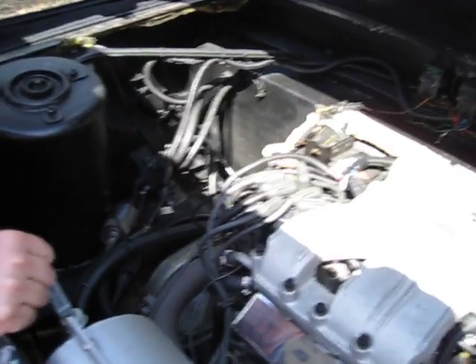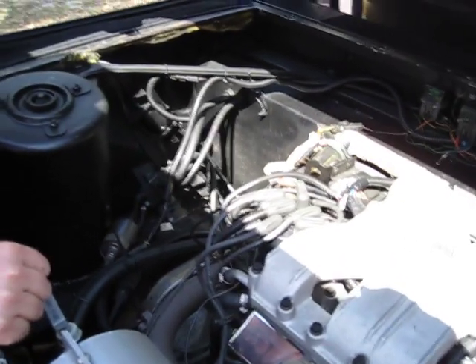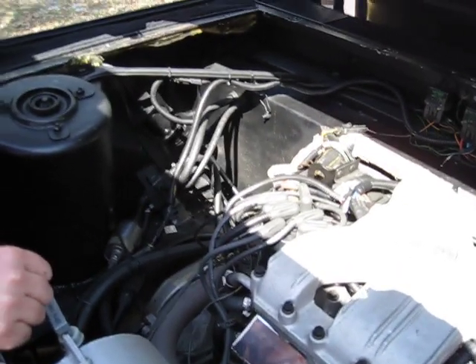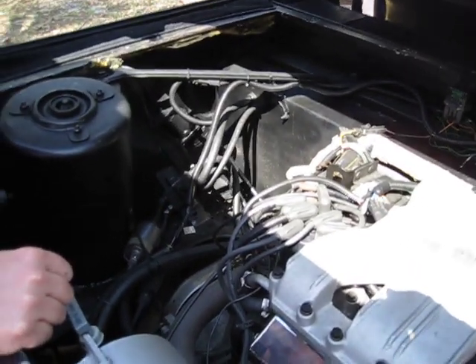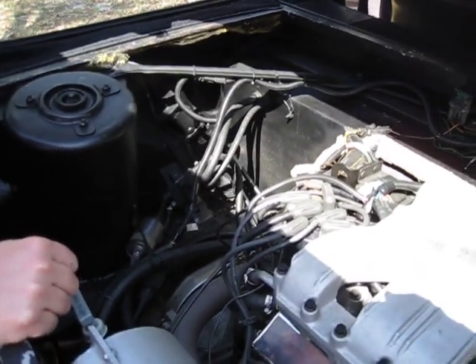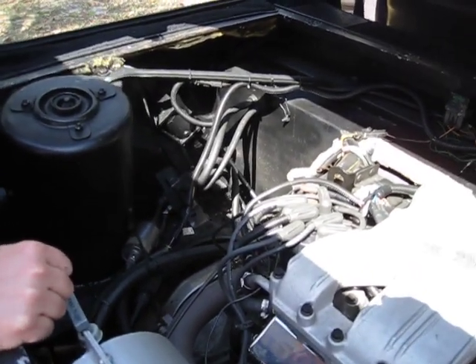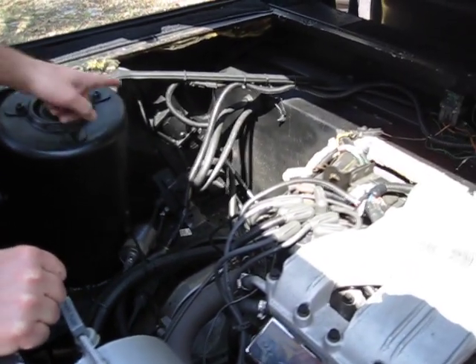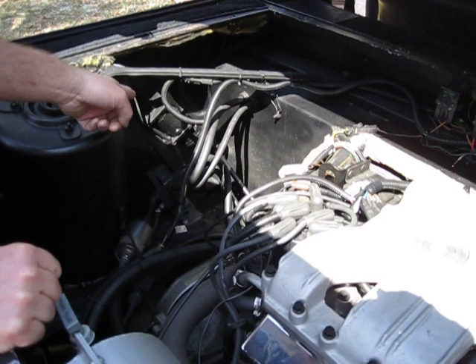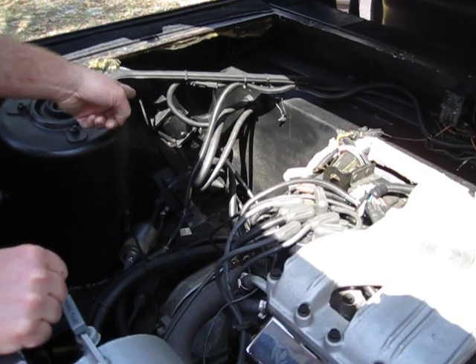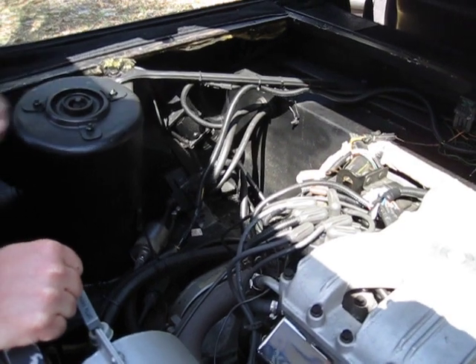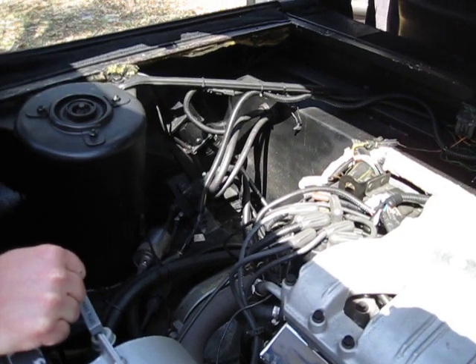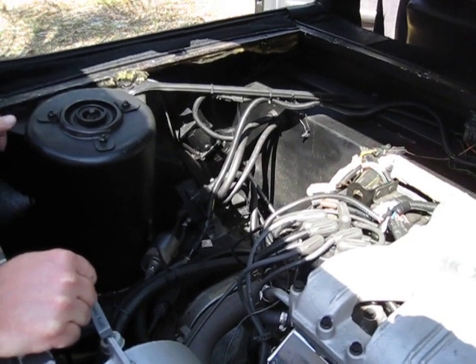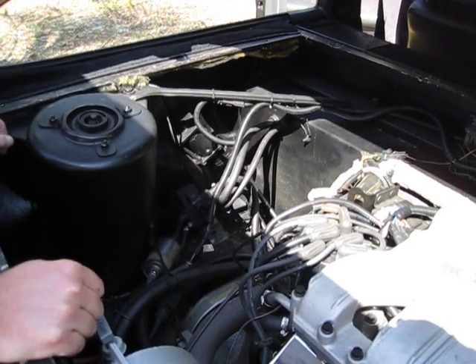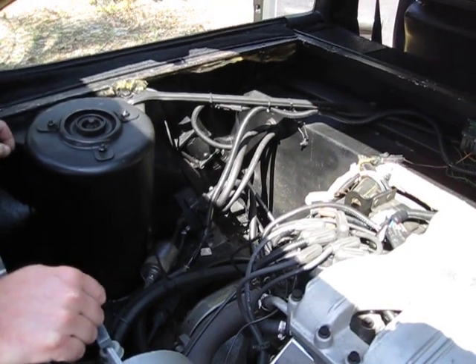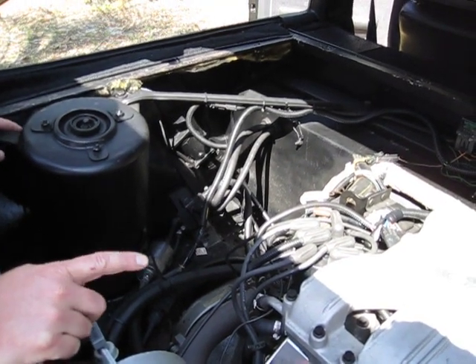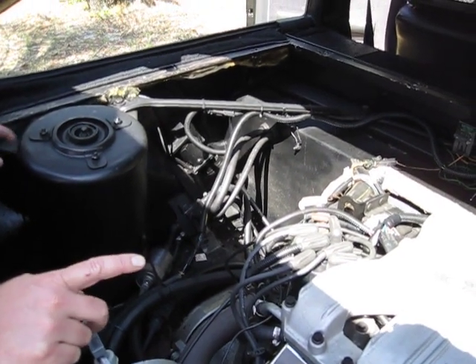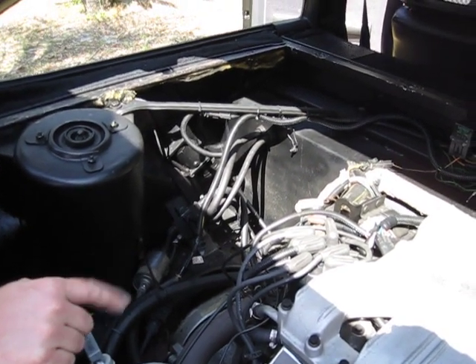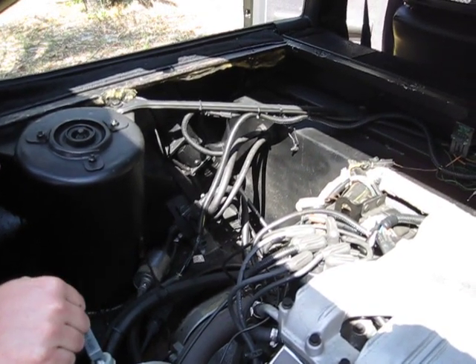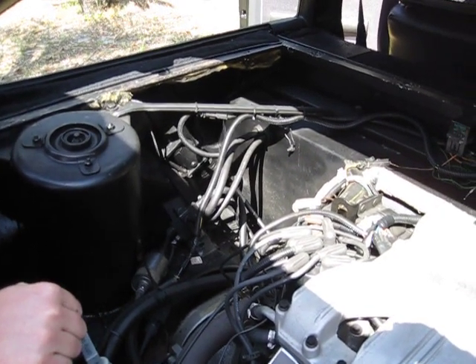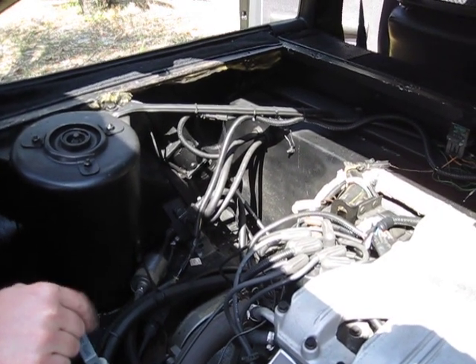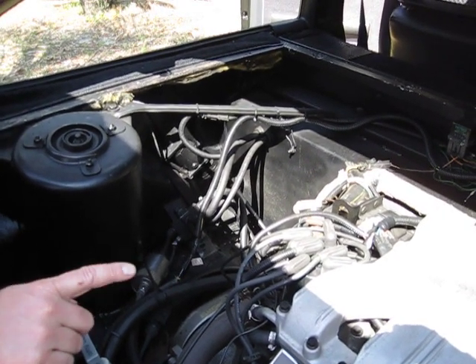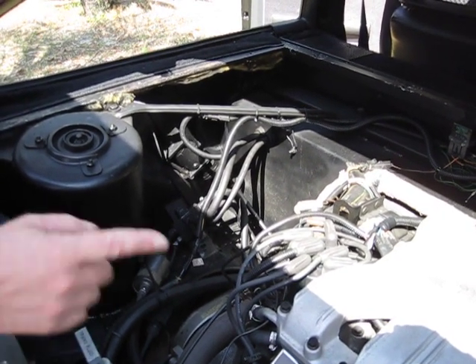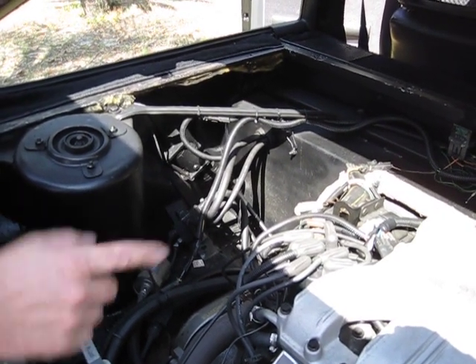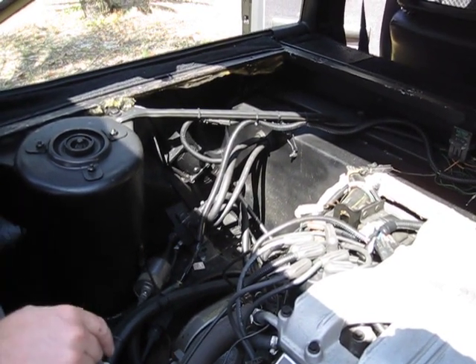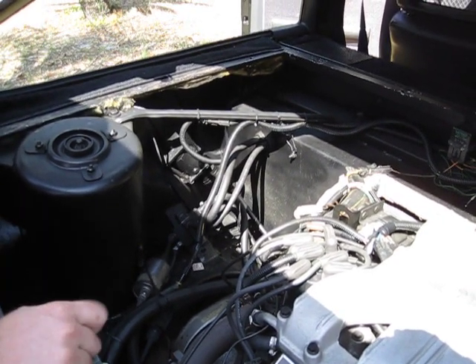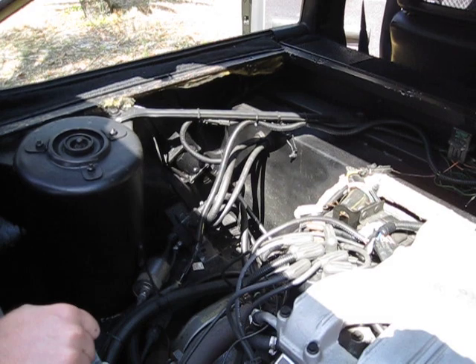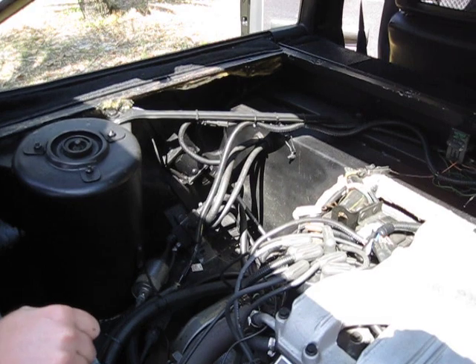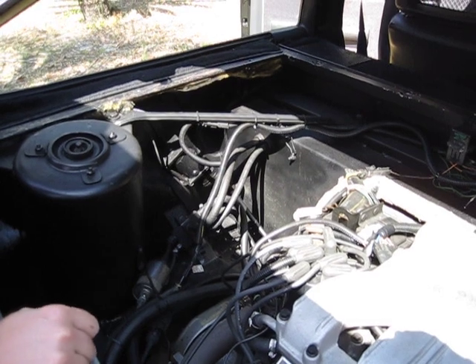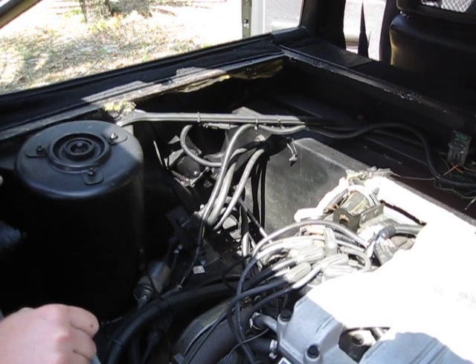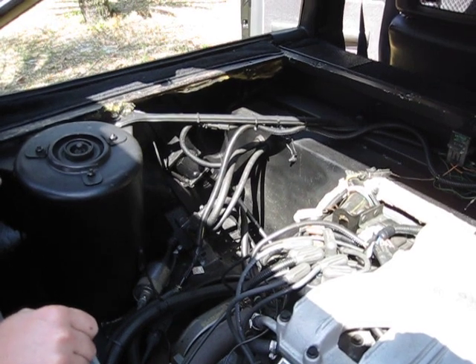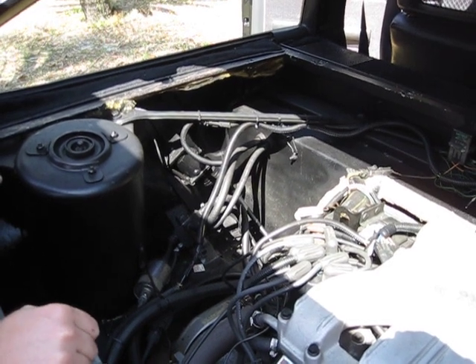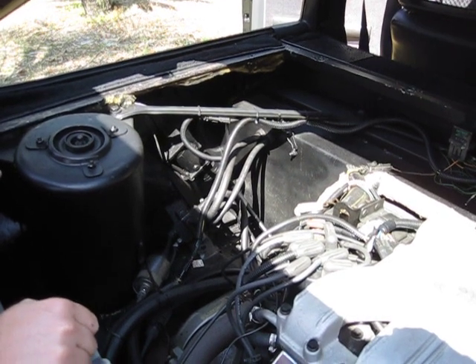So what is that control over there? That's a fluid pump for the transmission — when you're running just the front motor, it circulates transmission fluid so it doesn't burn up. Pretty slick.